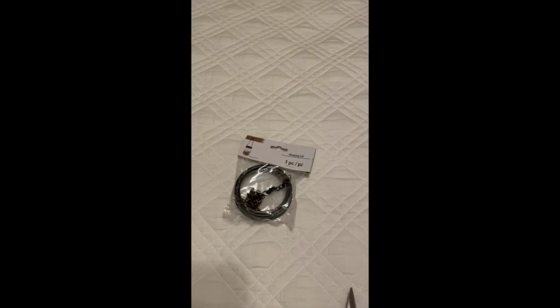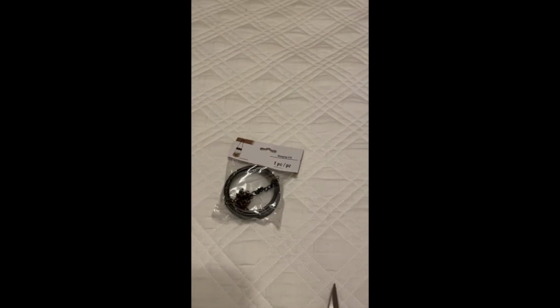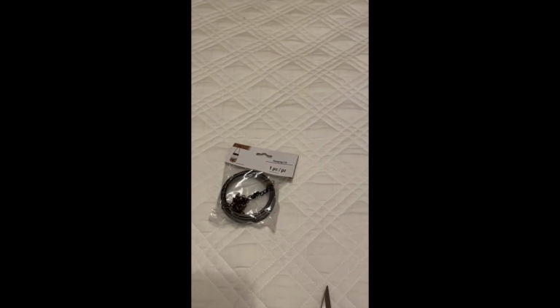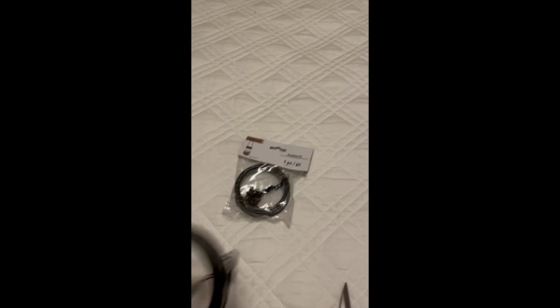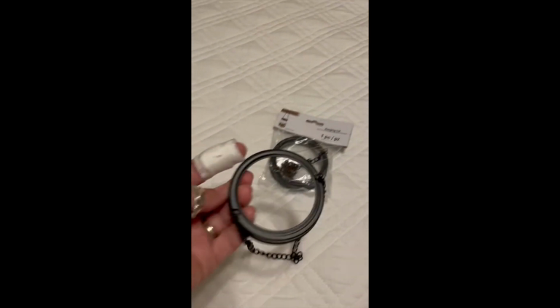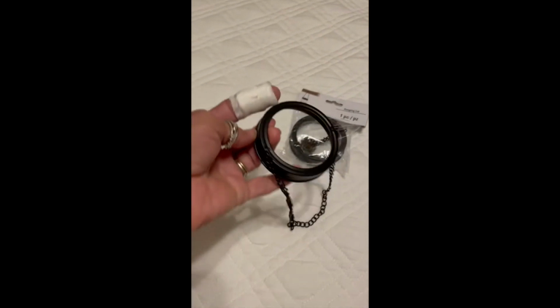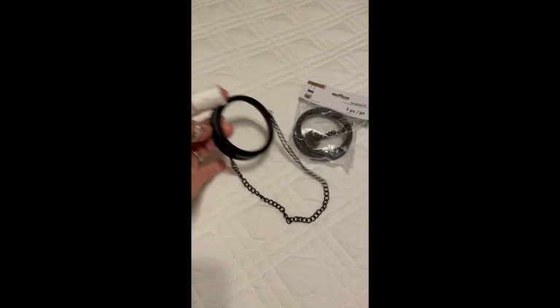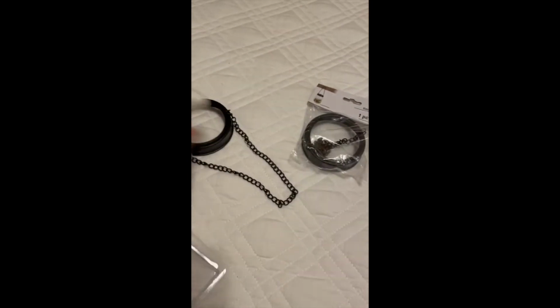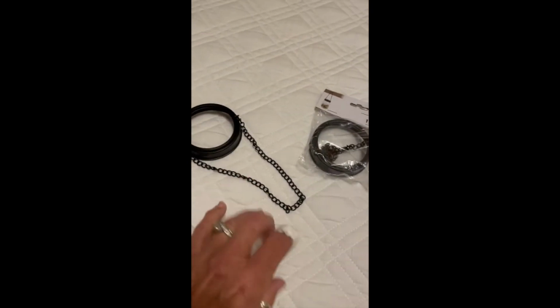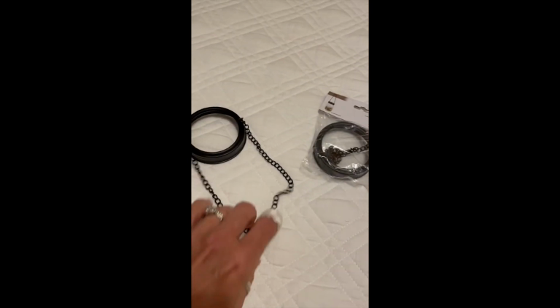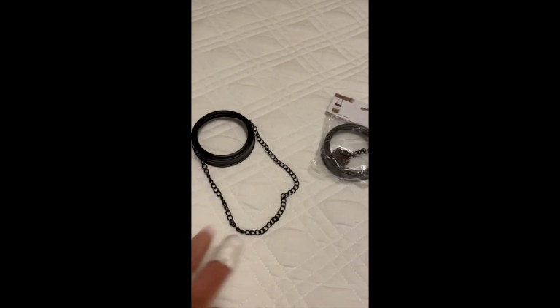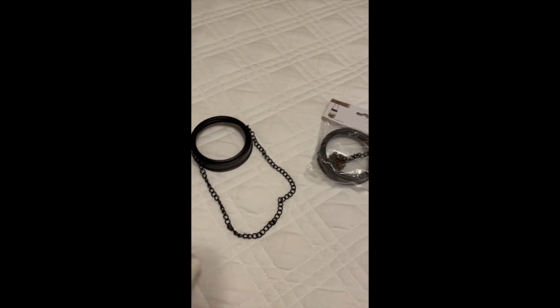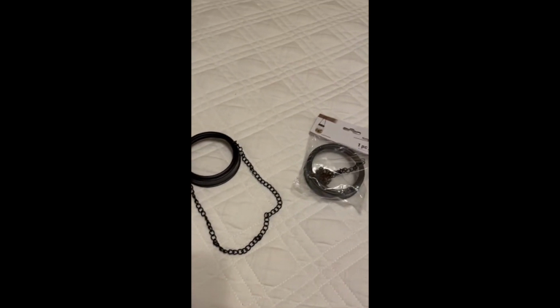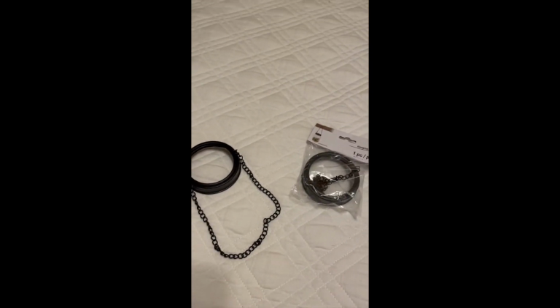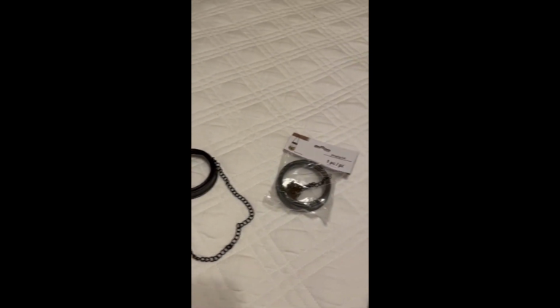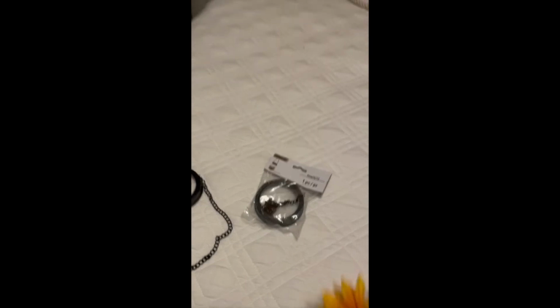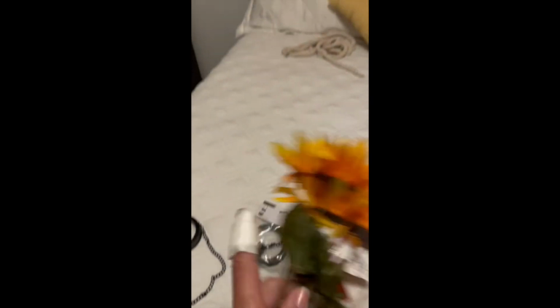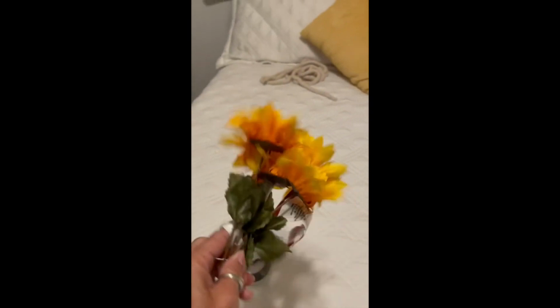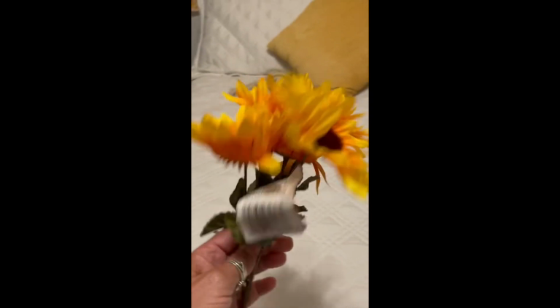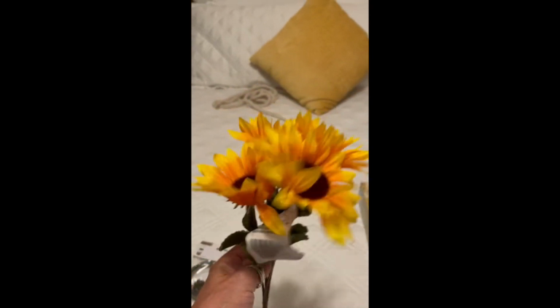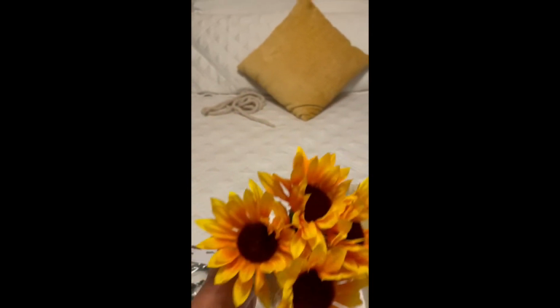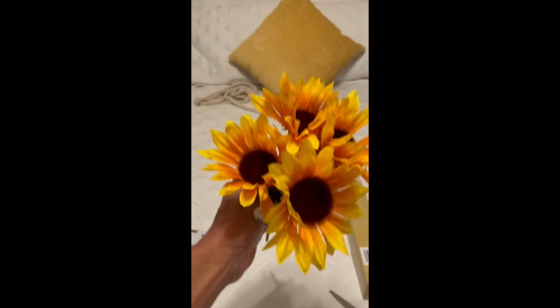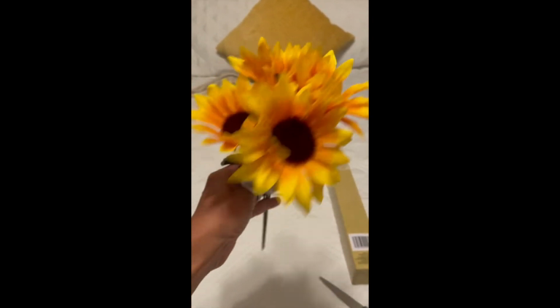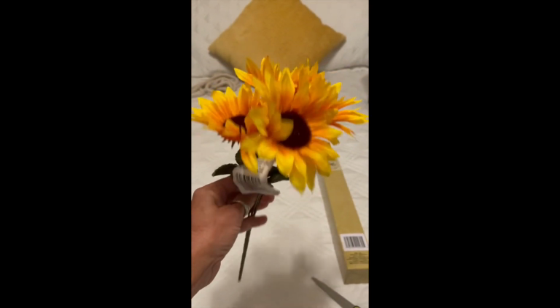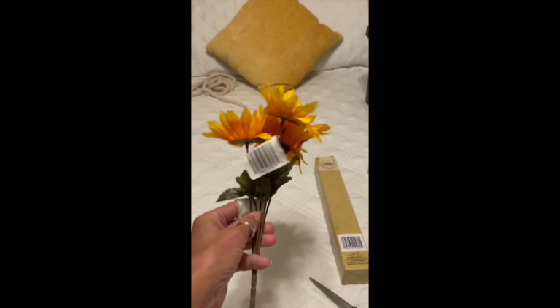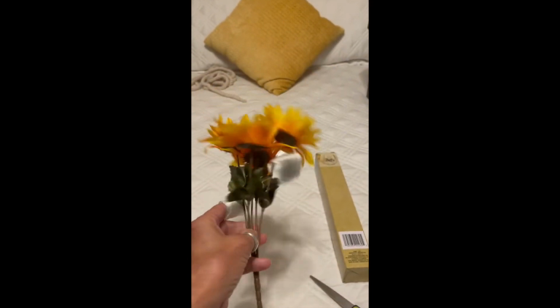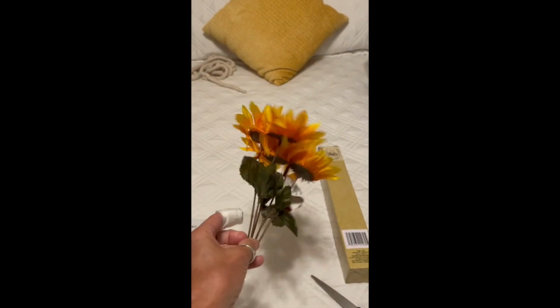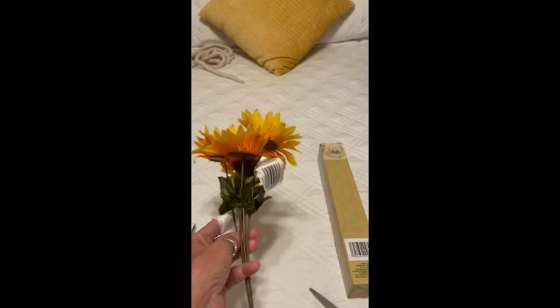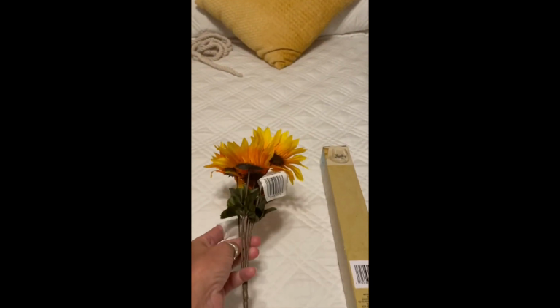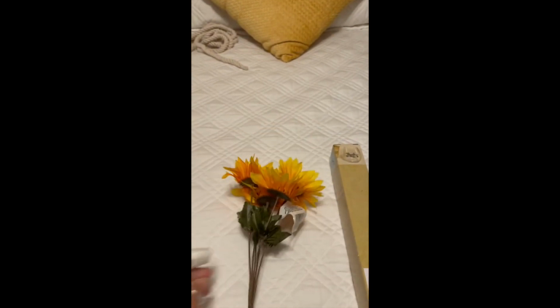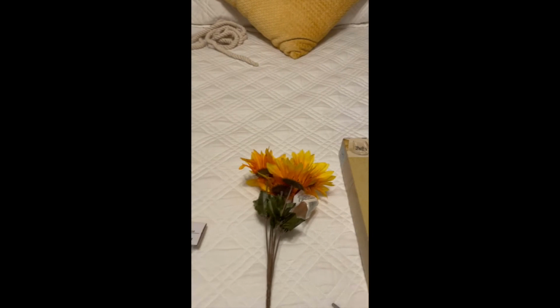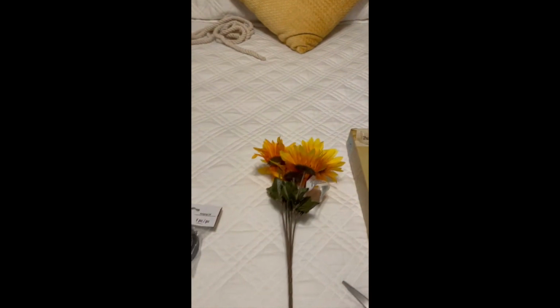I bought two, and you can either cut the chain off or you can leave it on — I chose to leave it on. I bought these flowers there as well for a dollar, so overall the project was three dollars.